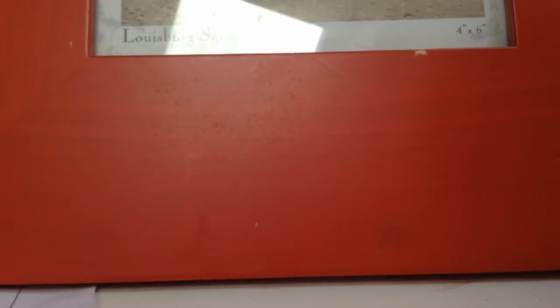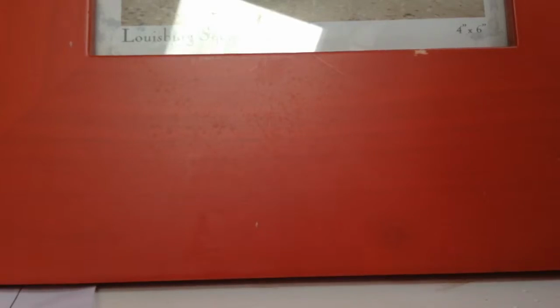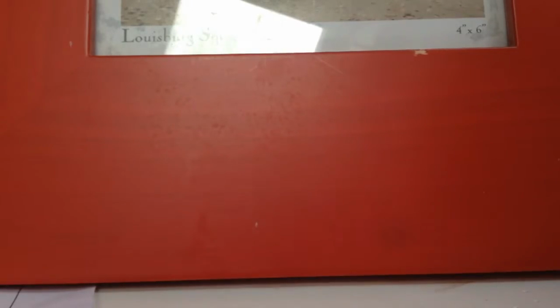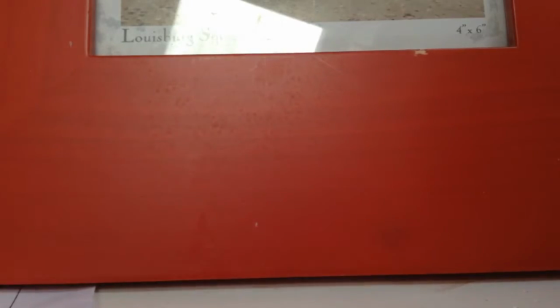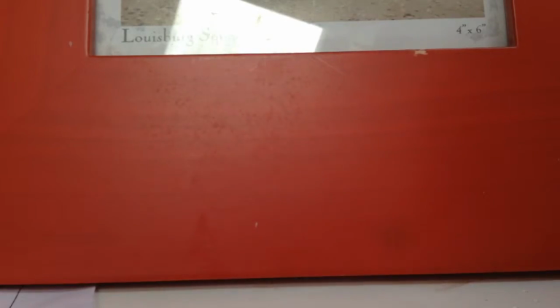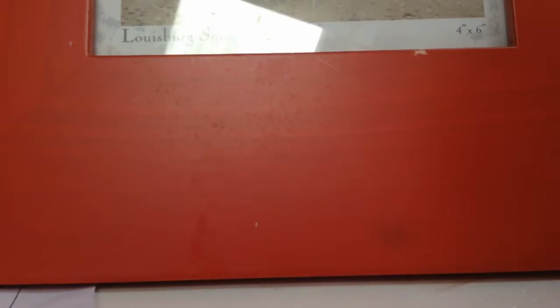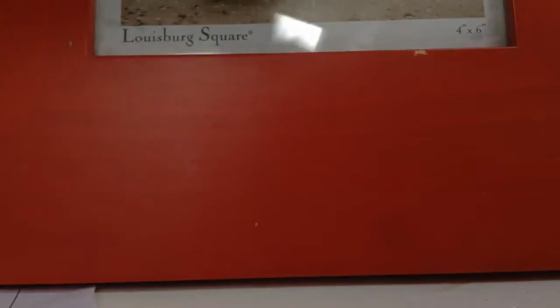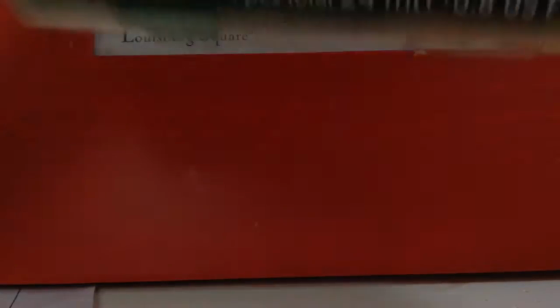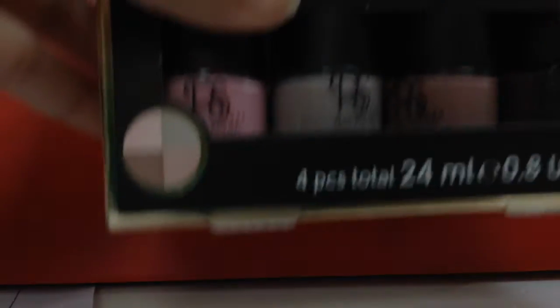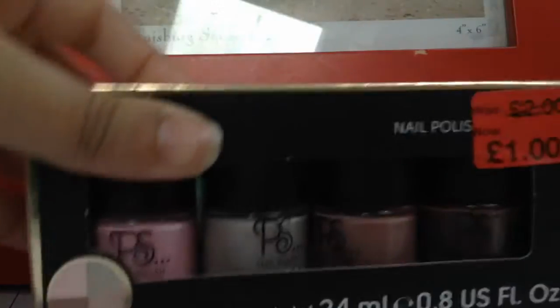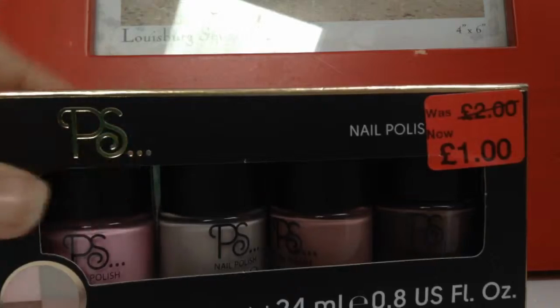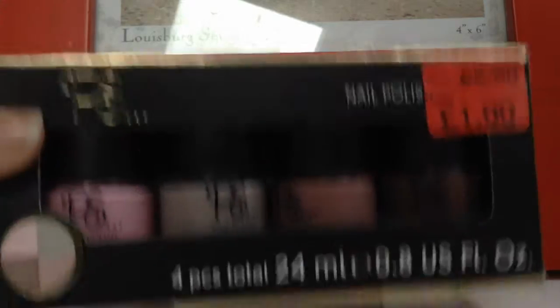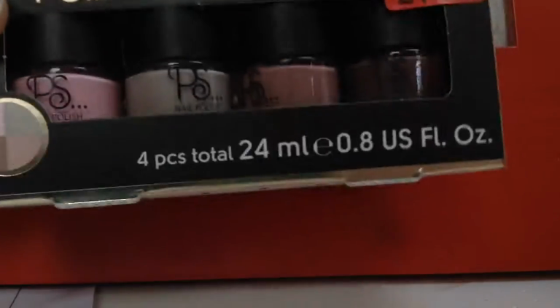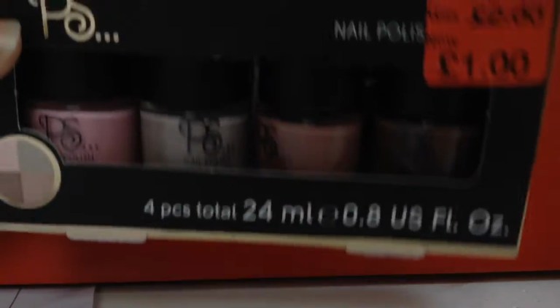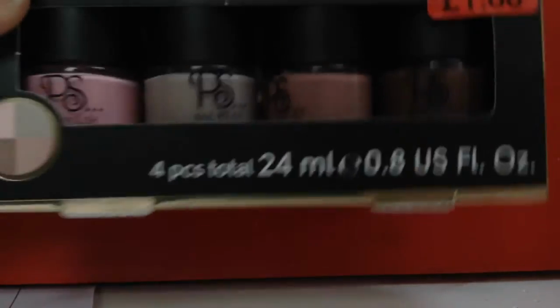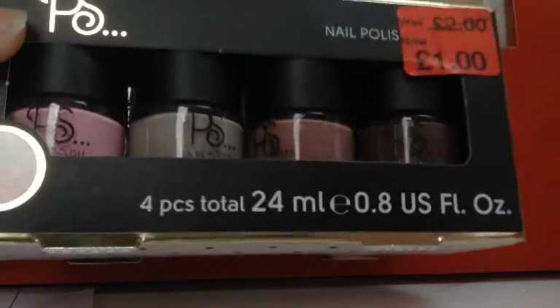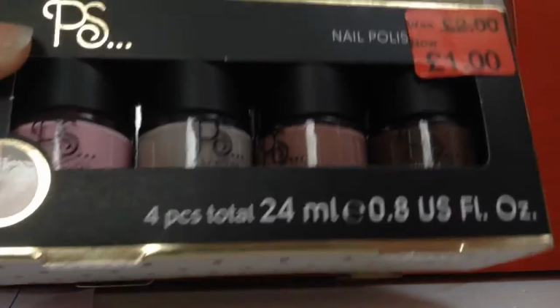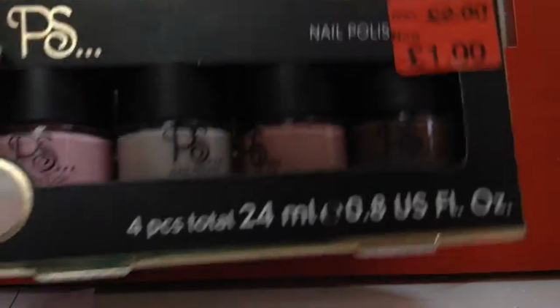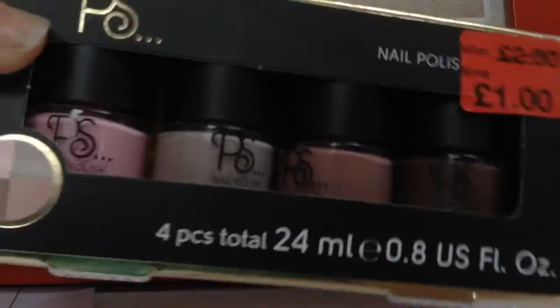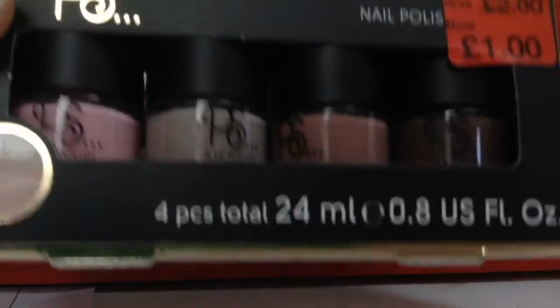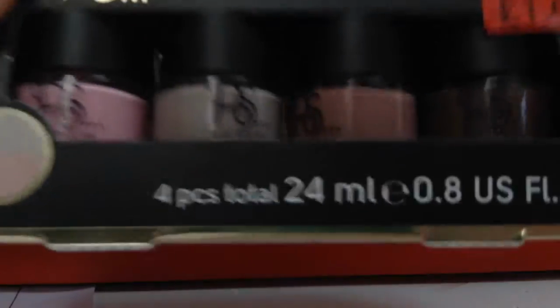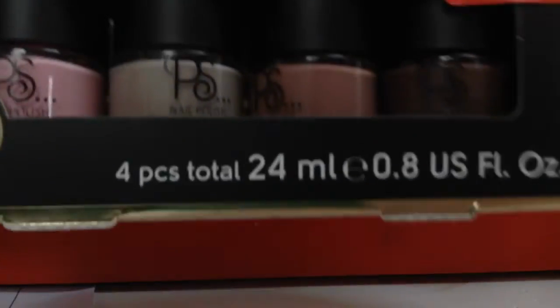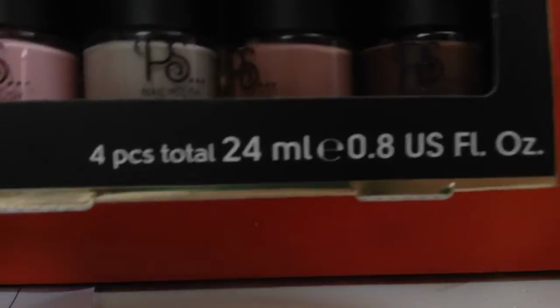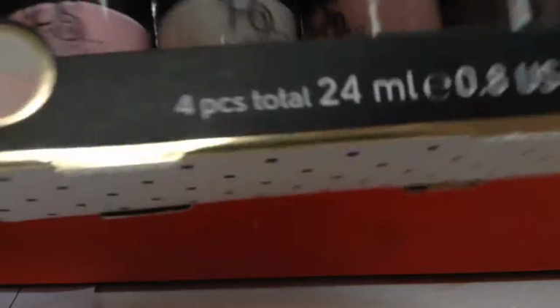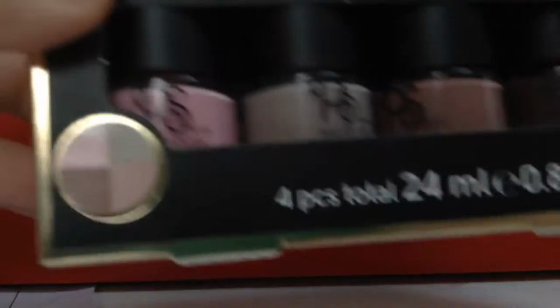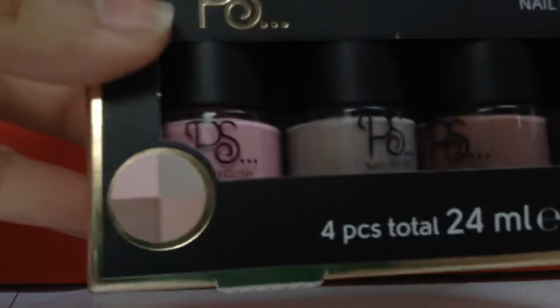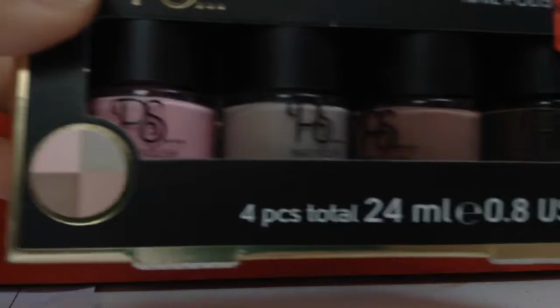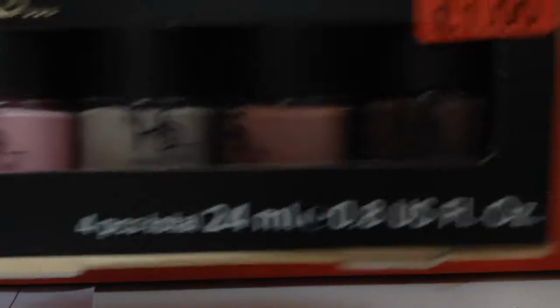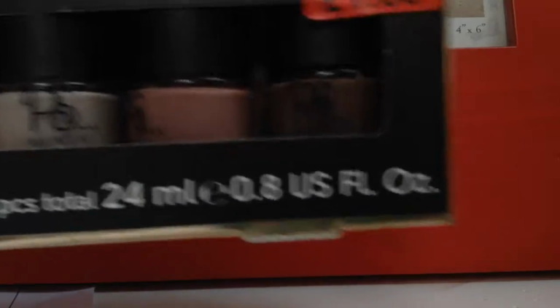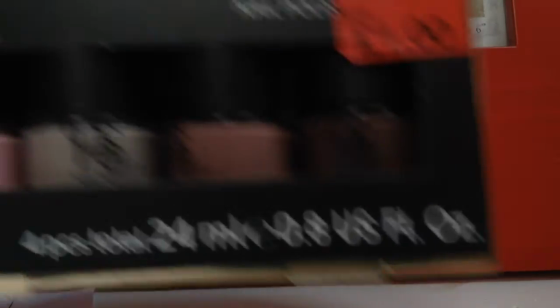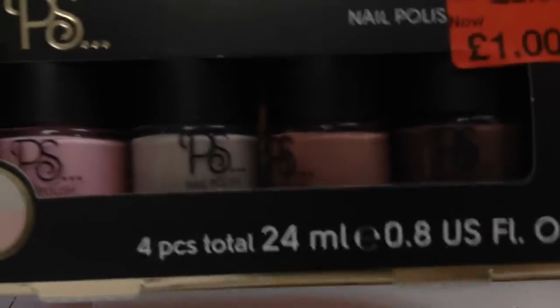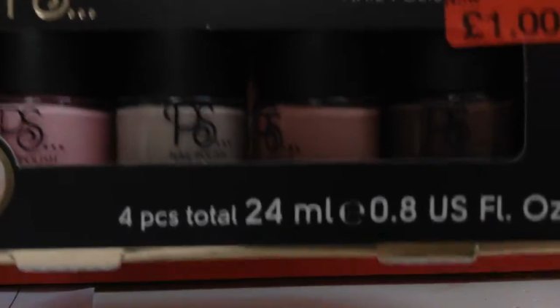The first thing I got from Birmingham was this nail polish set, and I got this from Primark. I just really like these colours.